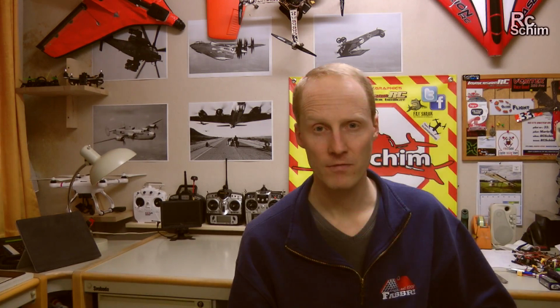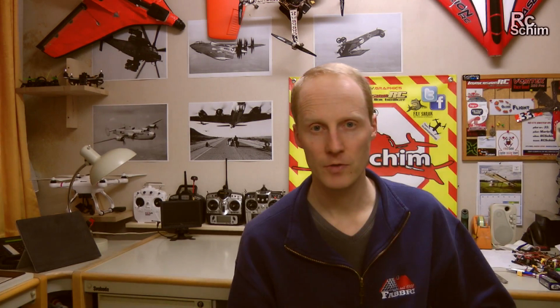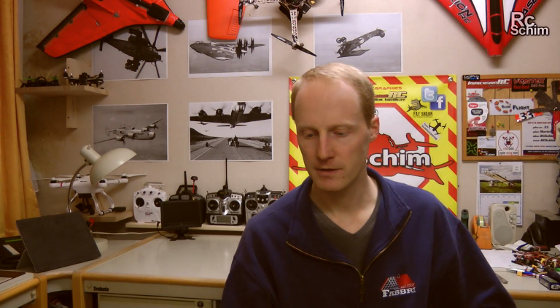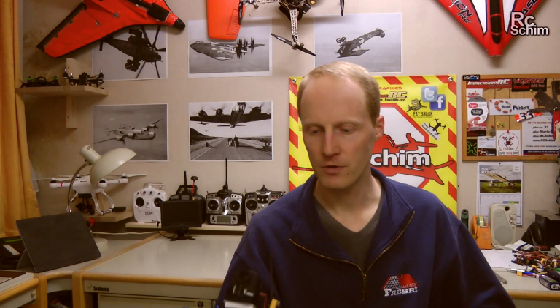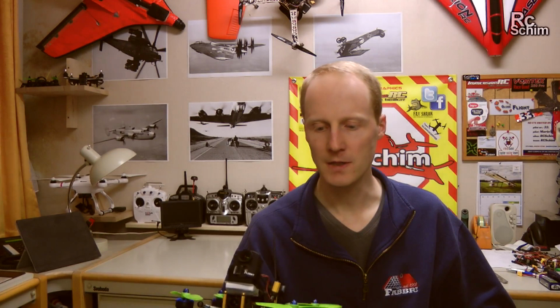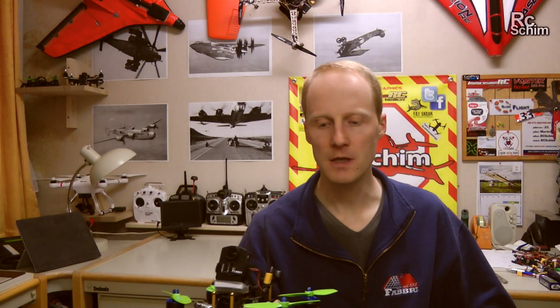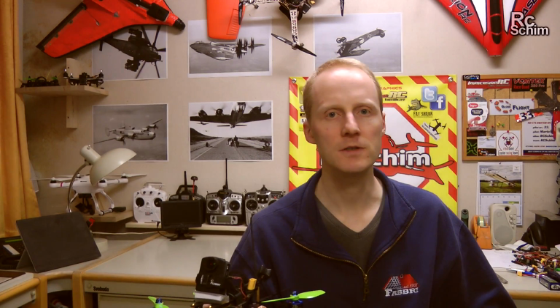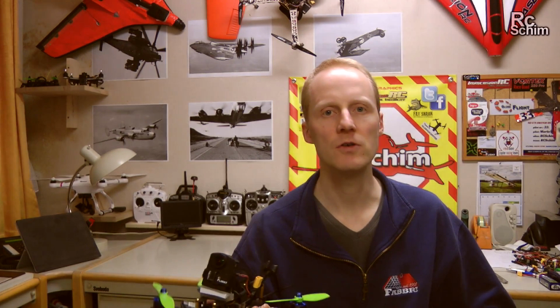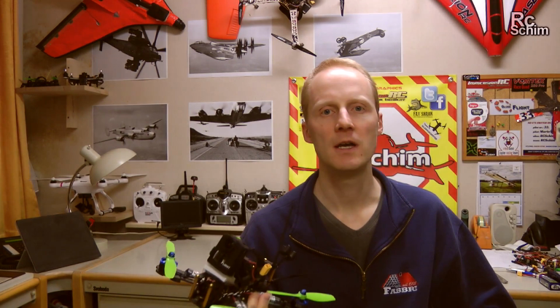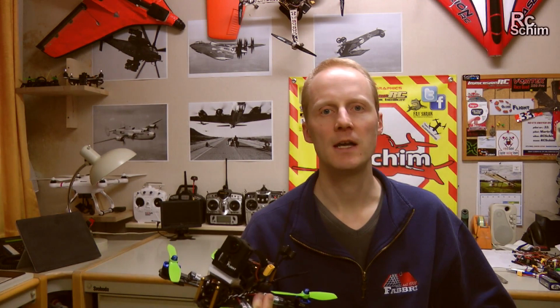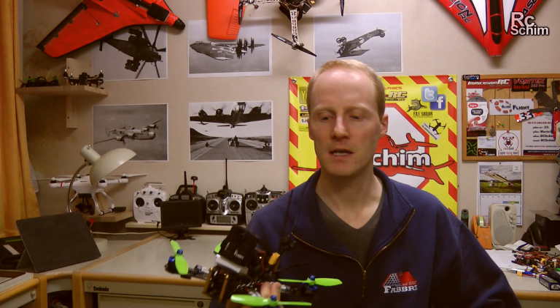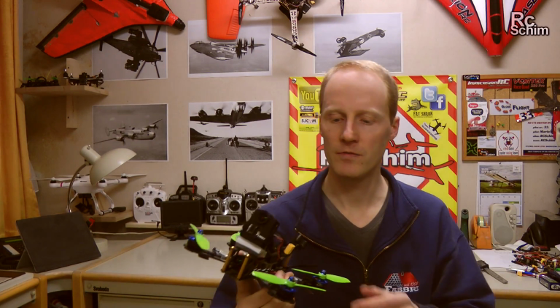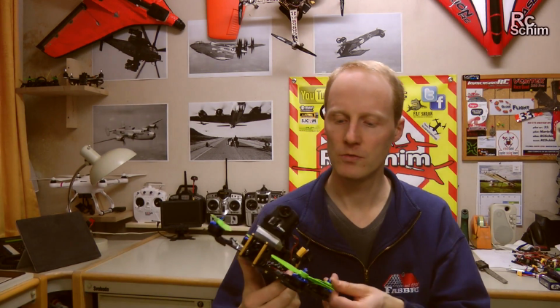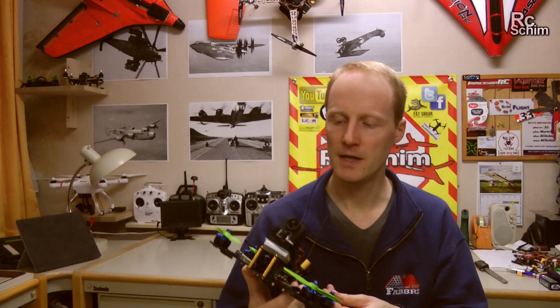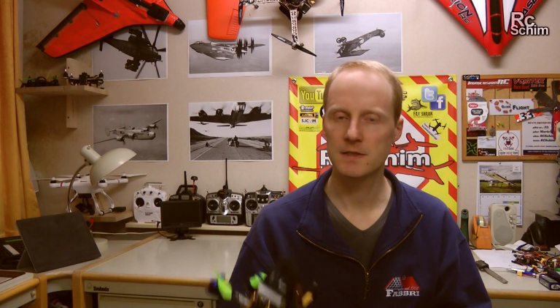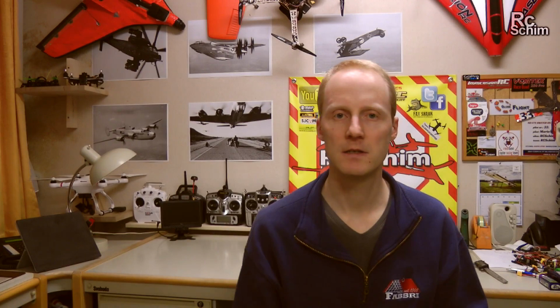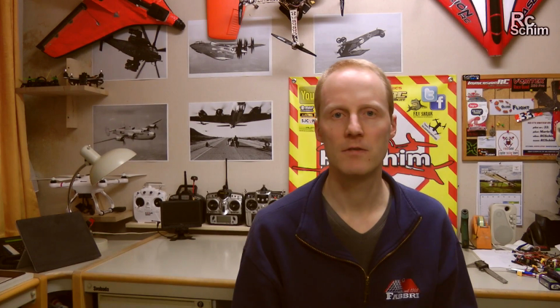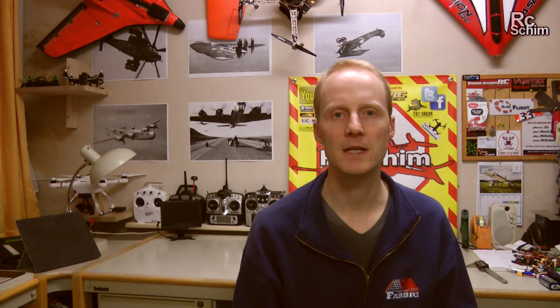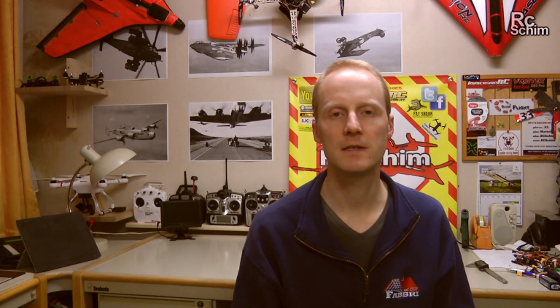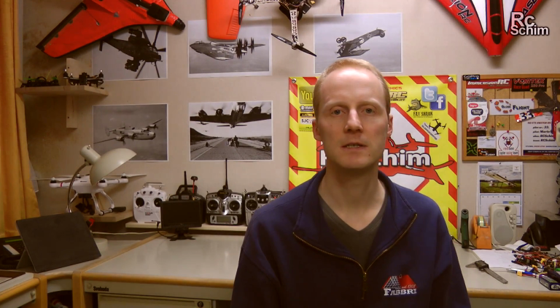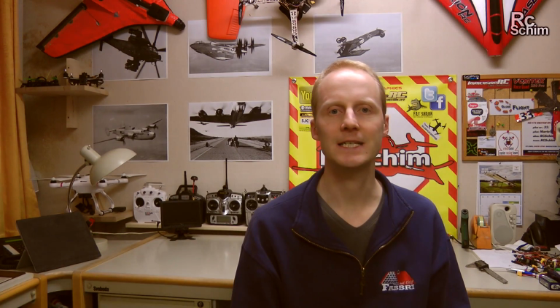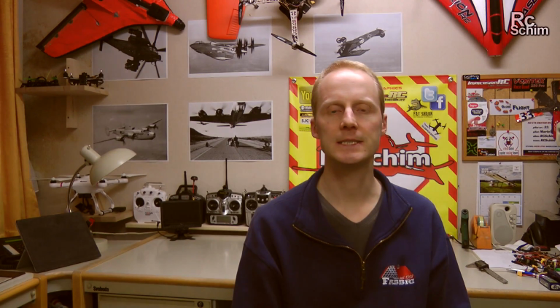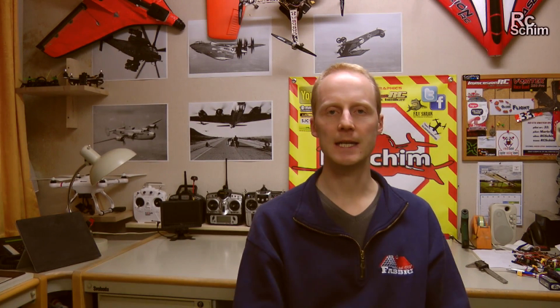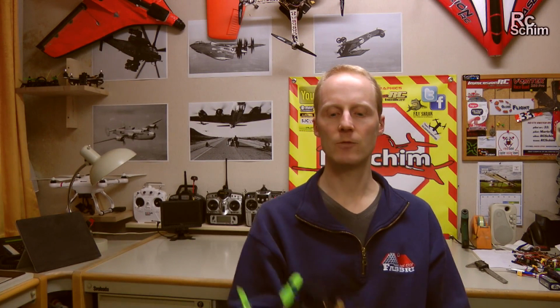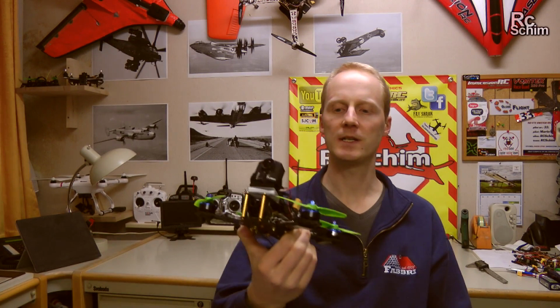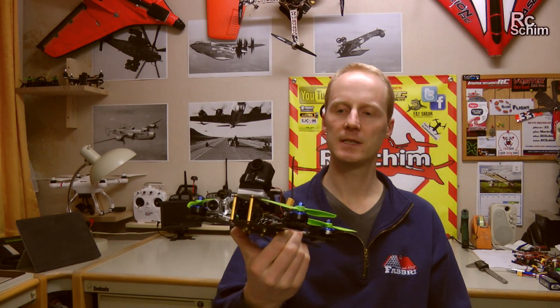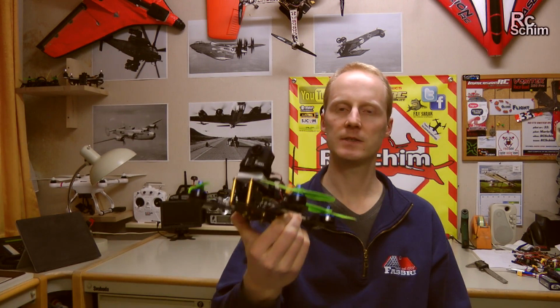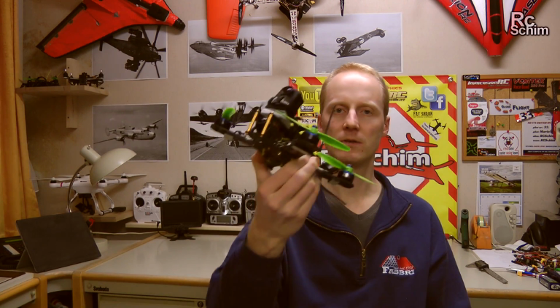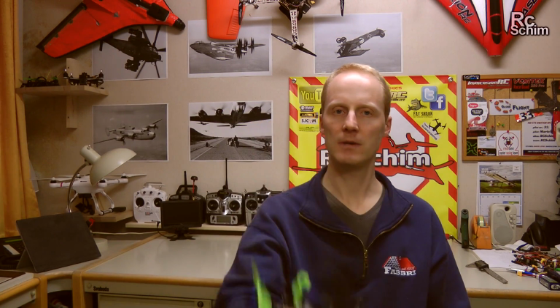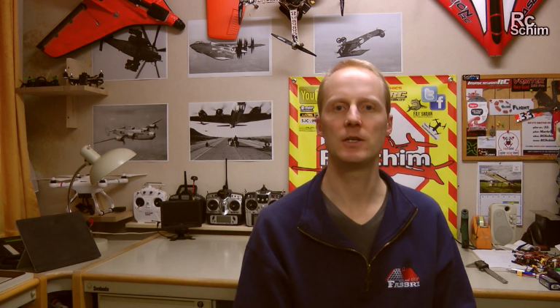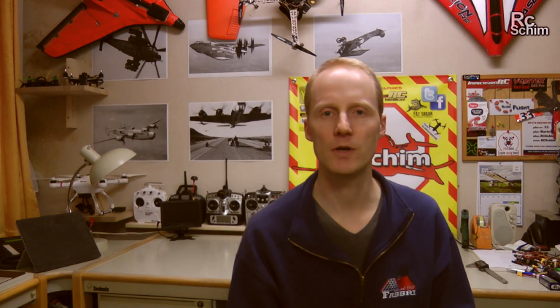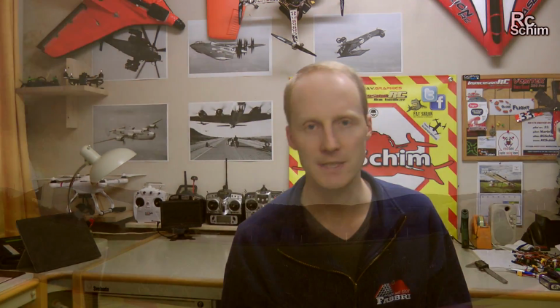Flew it for a month now or so, and I have a few nice flight sessions that I did with it. So enjoy the flight.